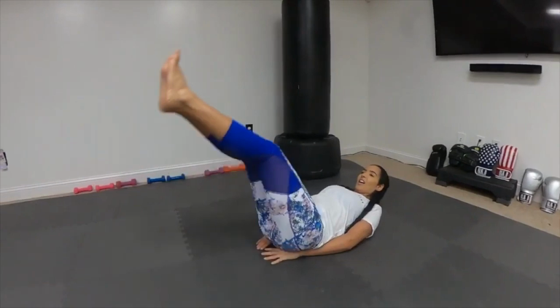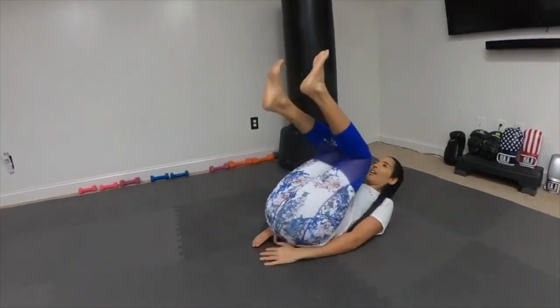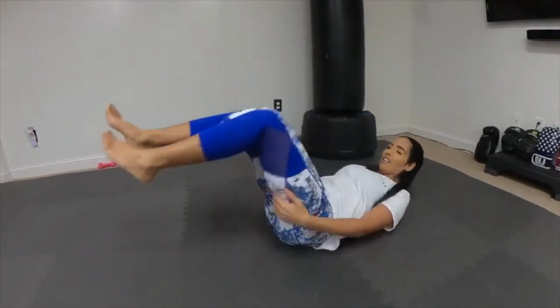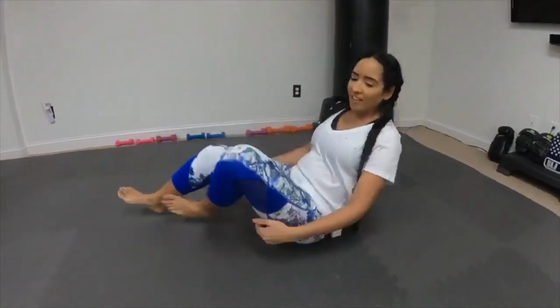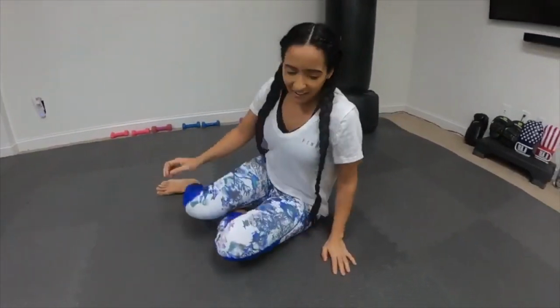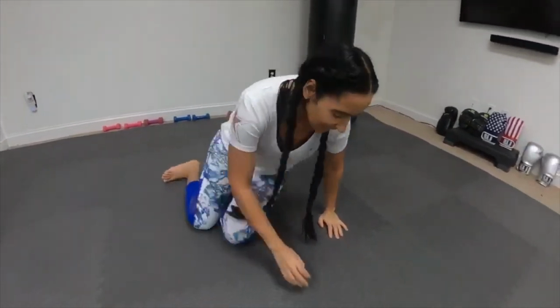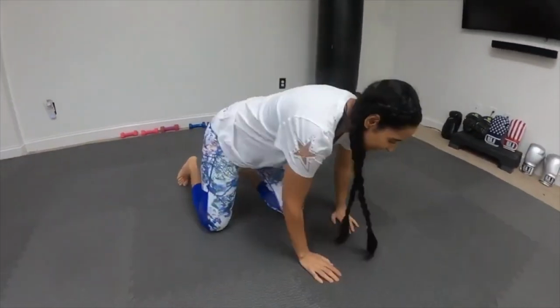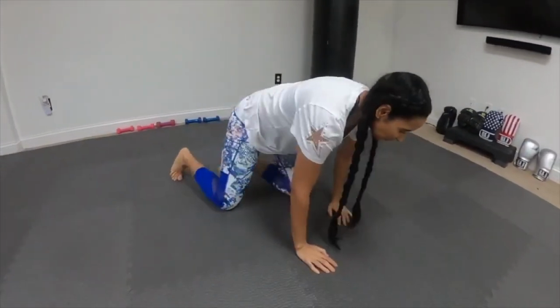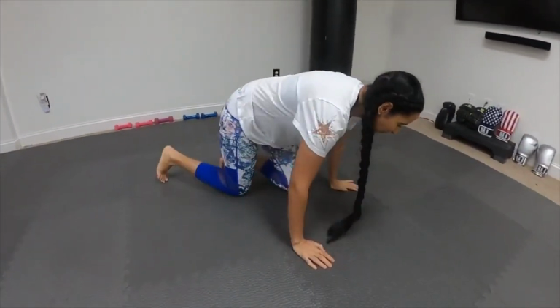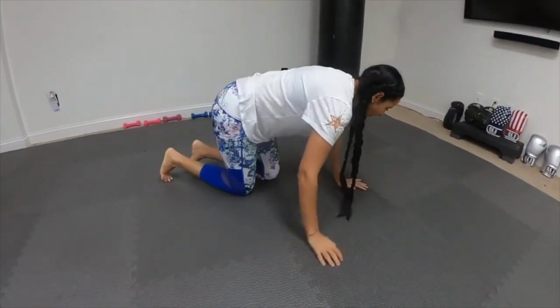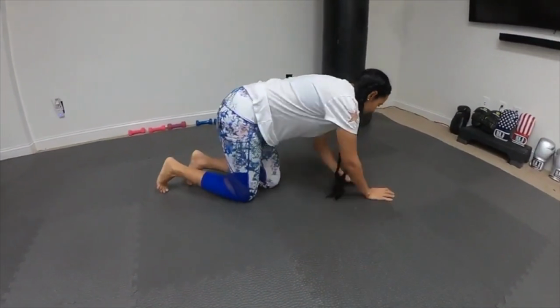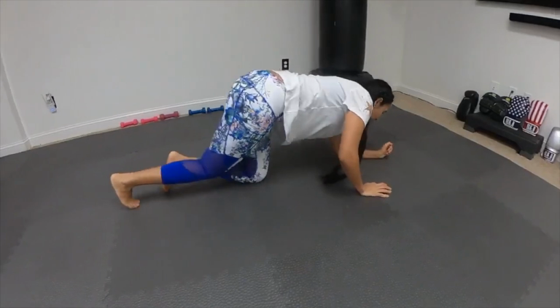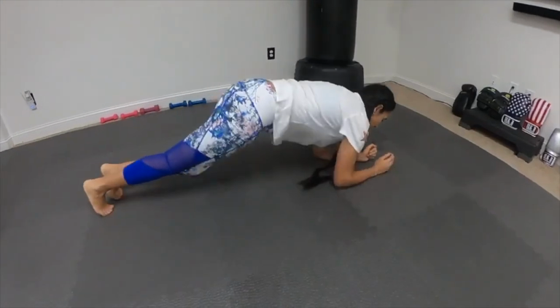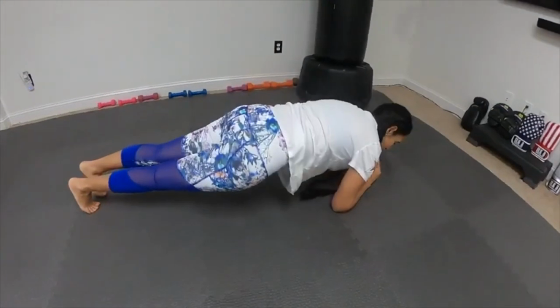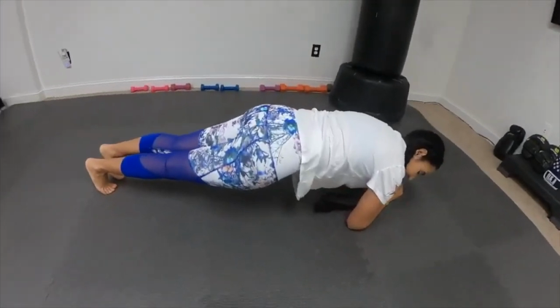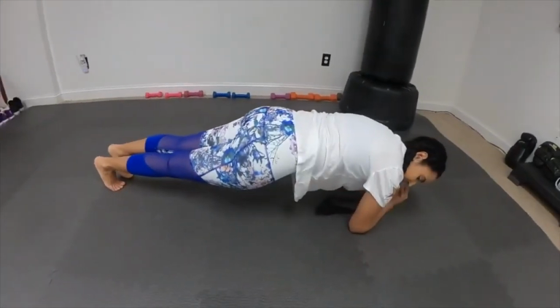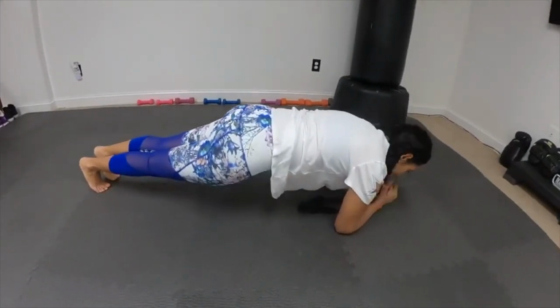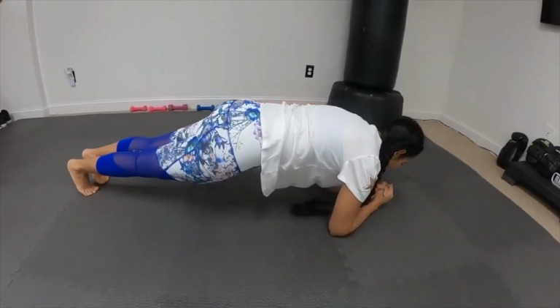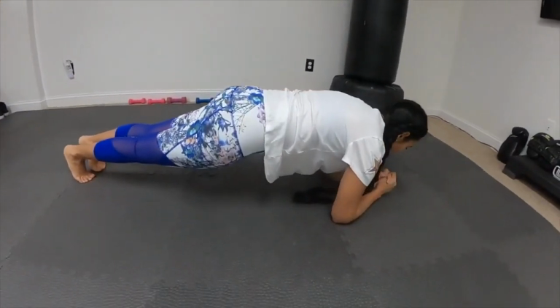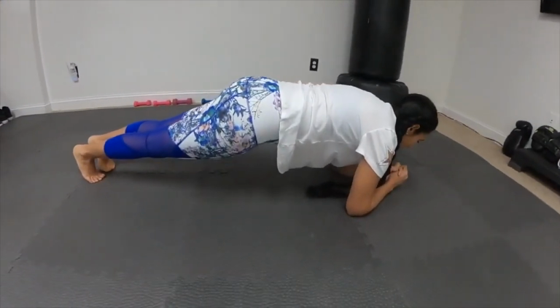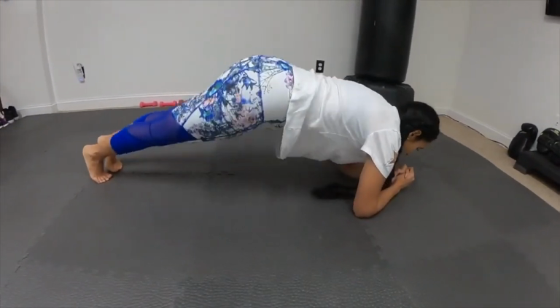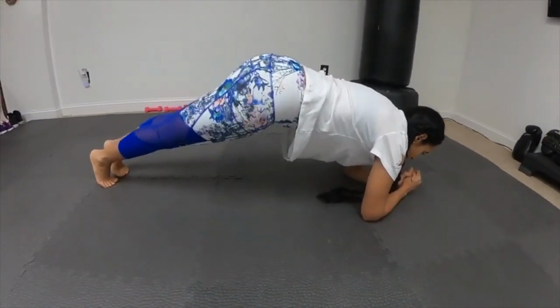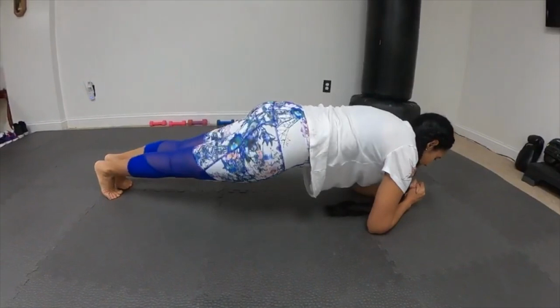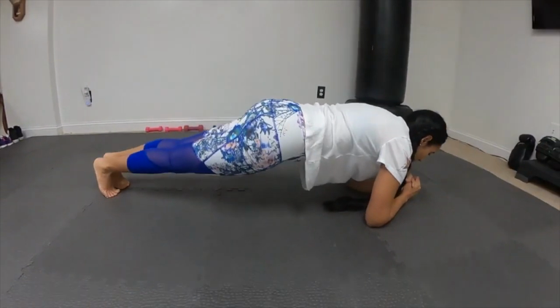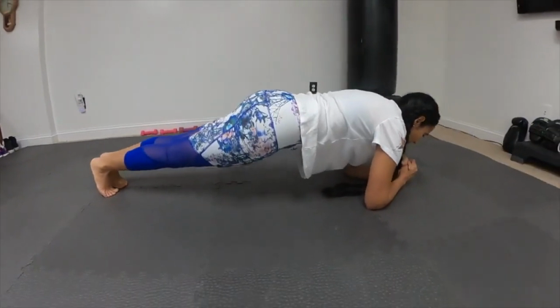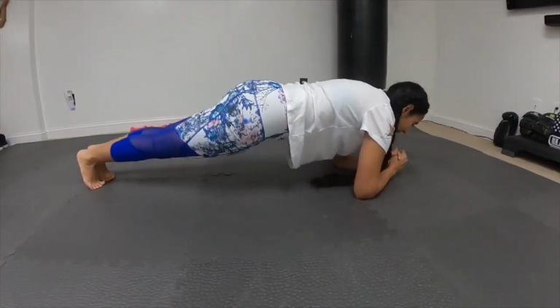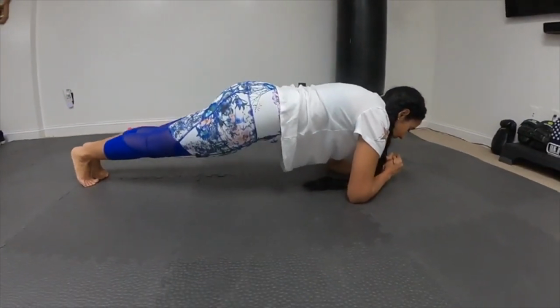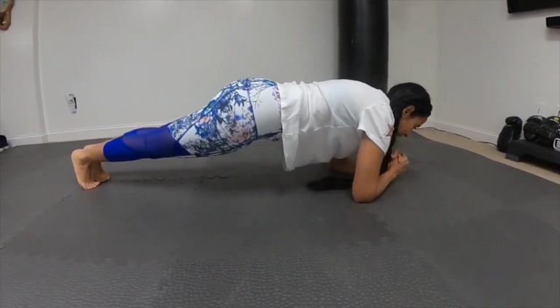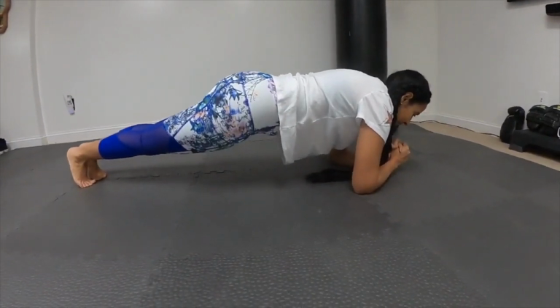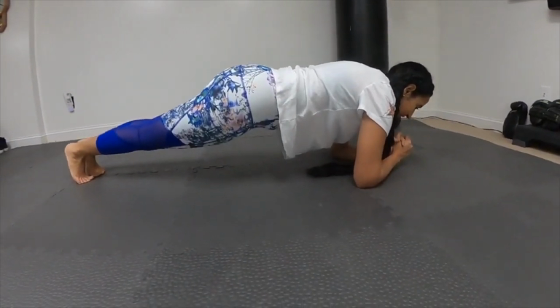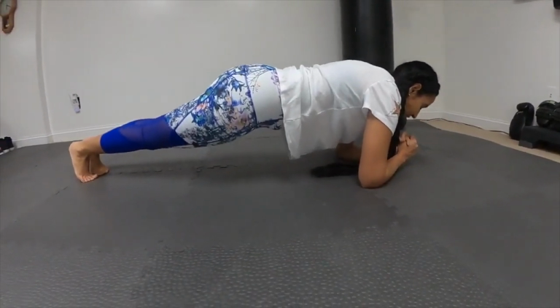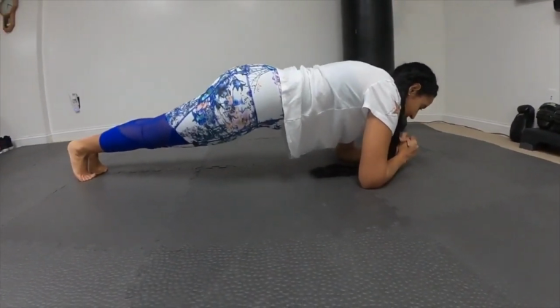Okay, then the last thing we're going to do: hold that plank for 45 seconds. Hold it — not like that — engage that core, drop that butt down and stay right there.